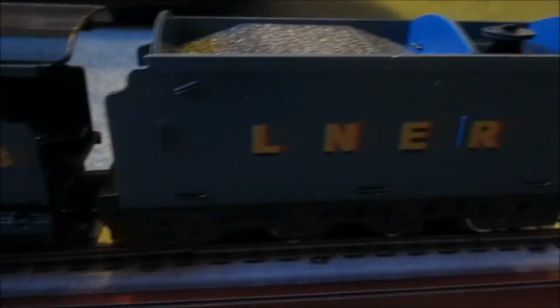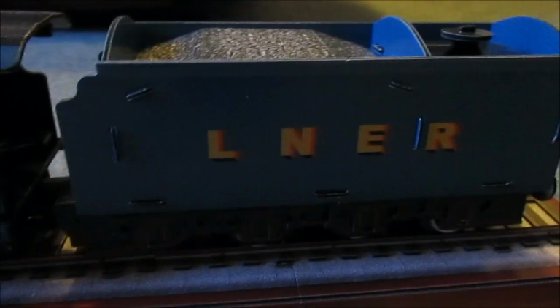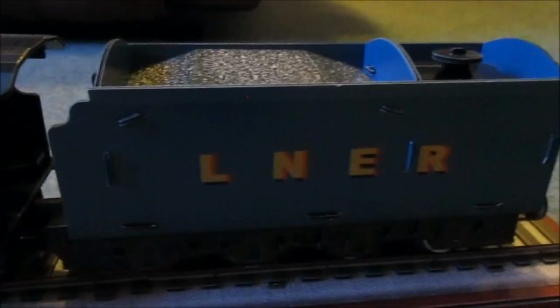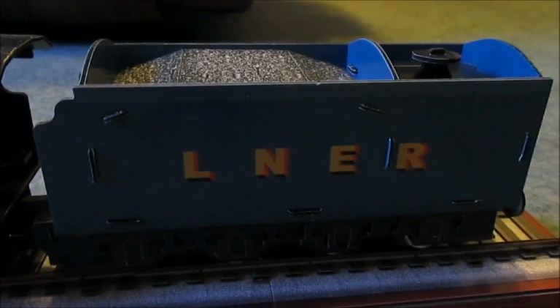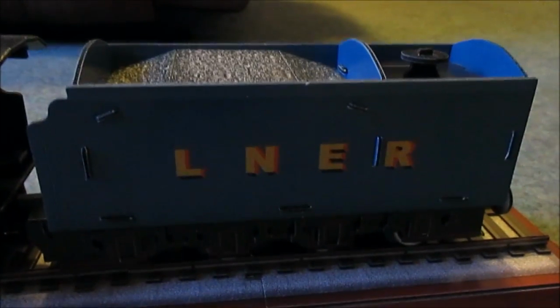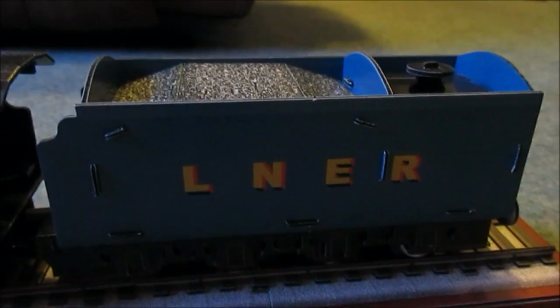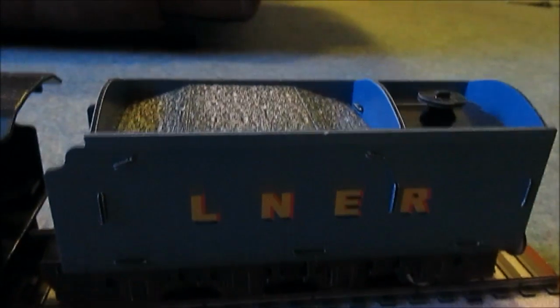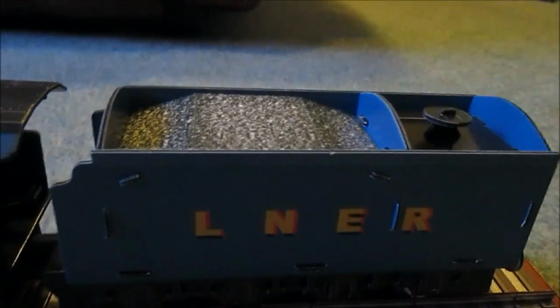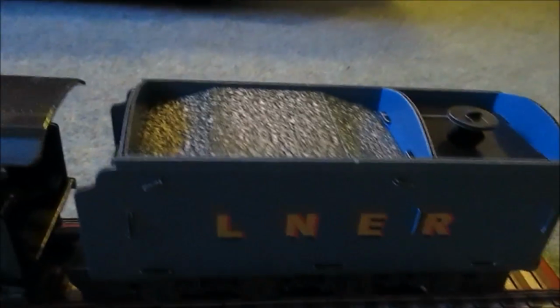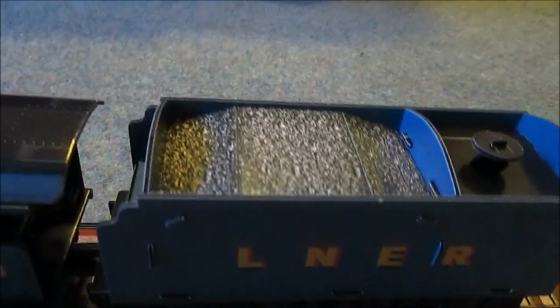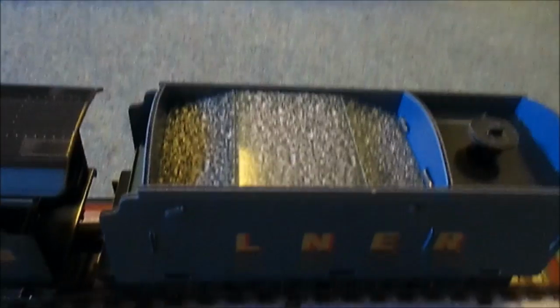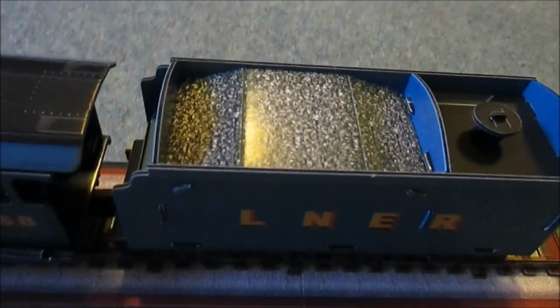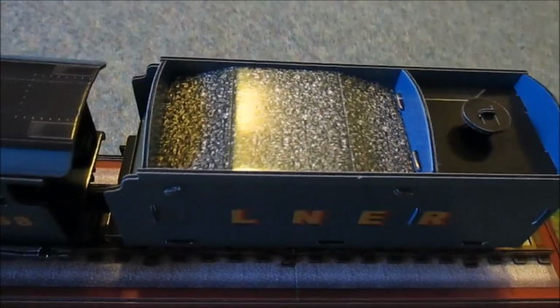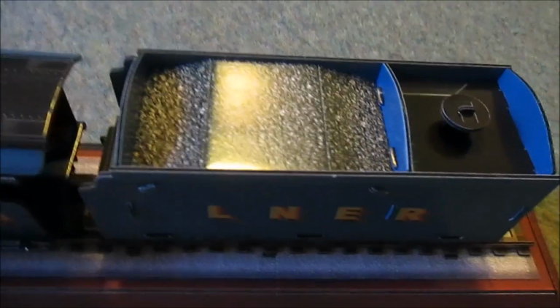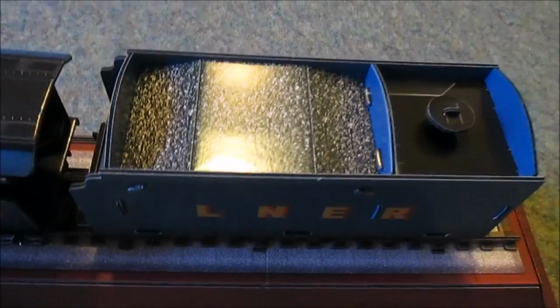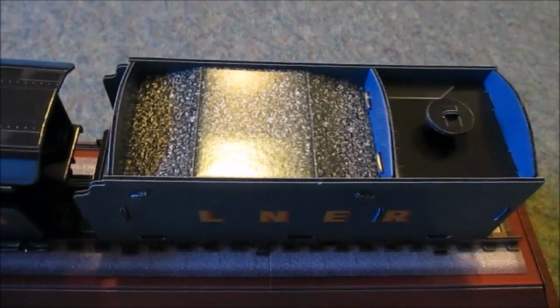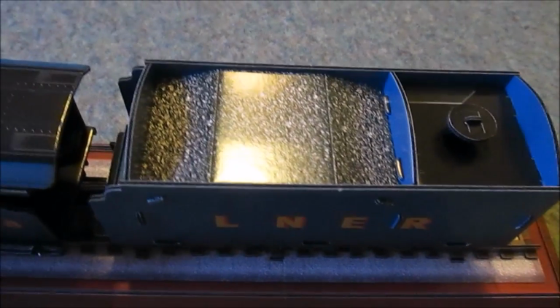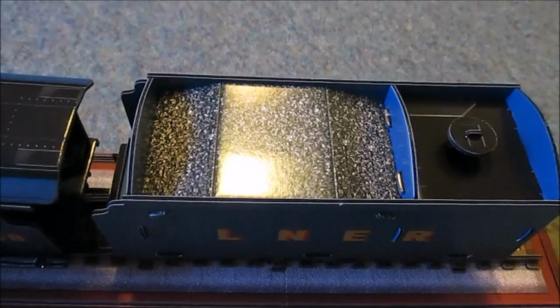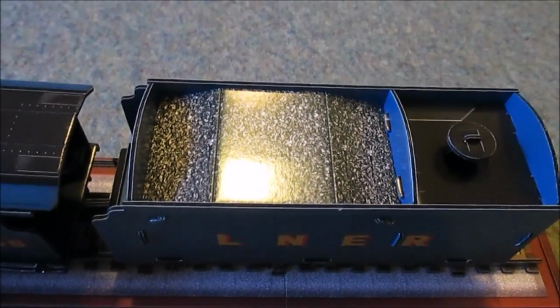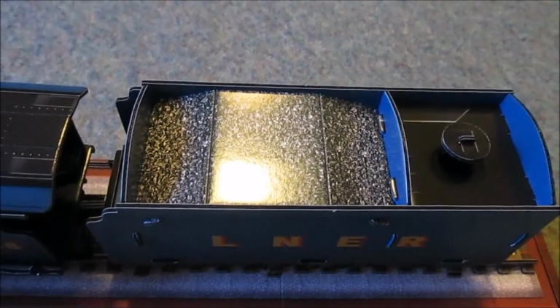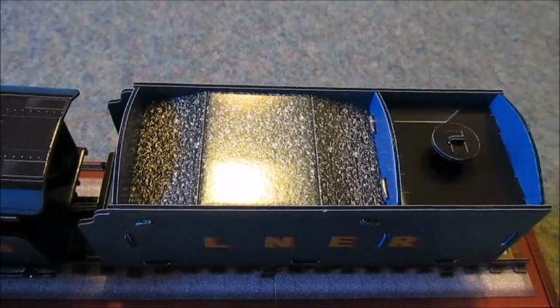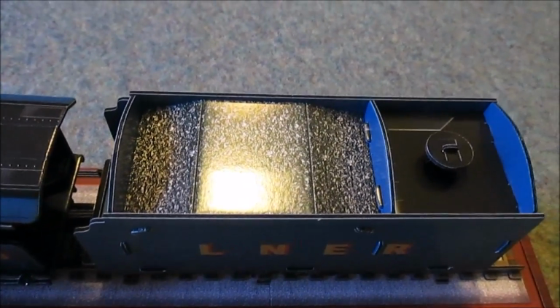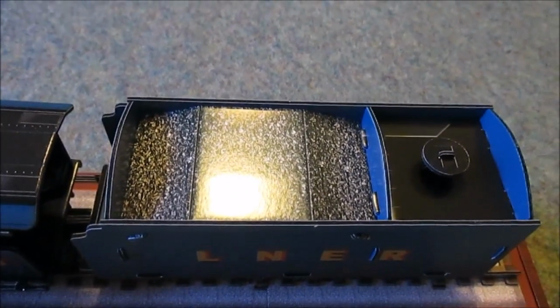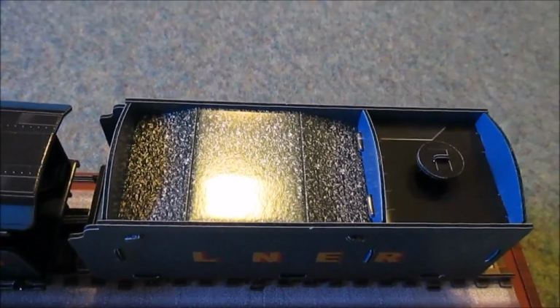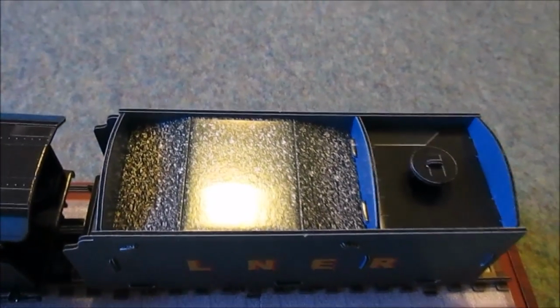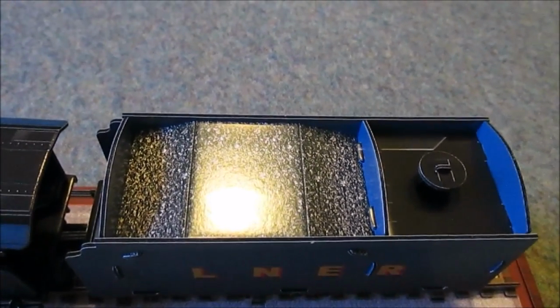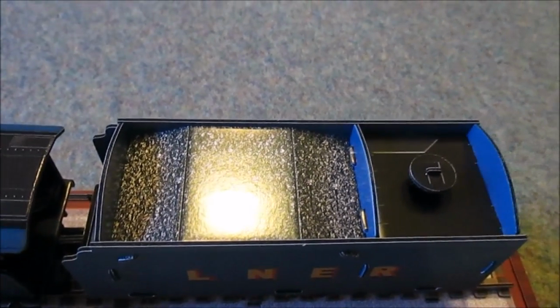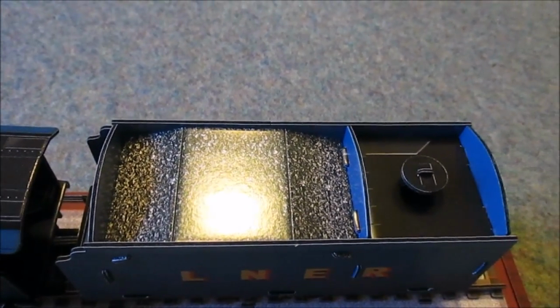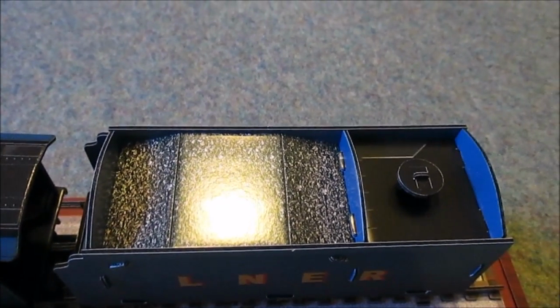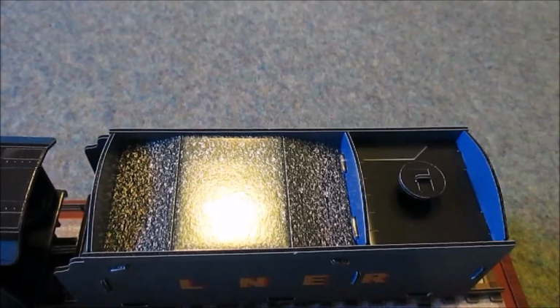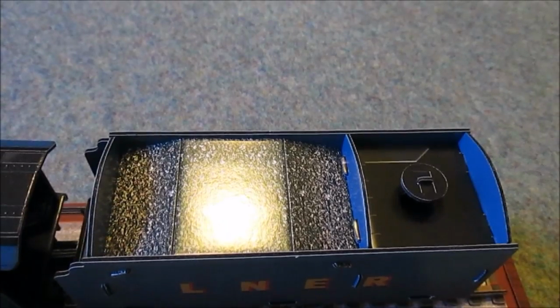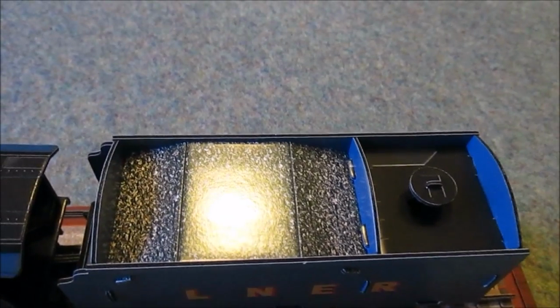And there's the tender. It's got coal in. There's where the water goes in.